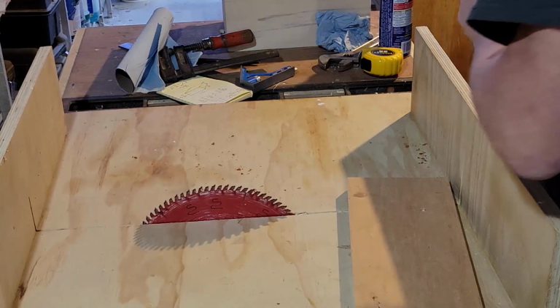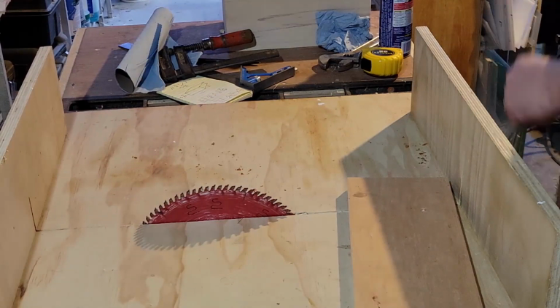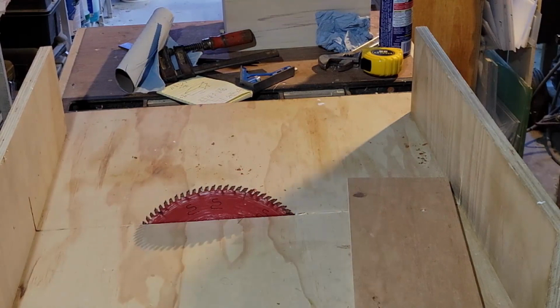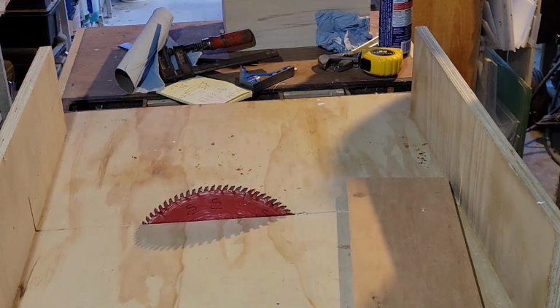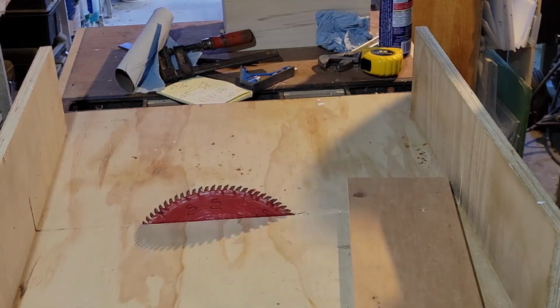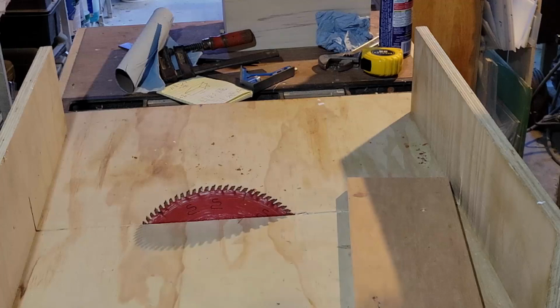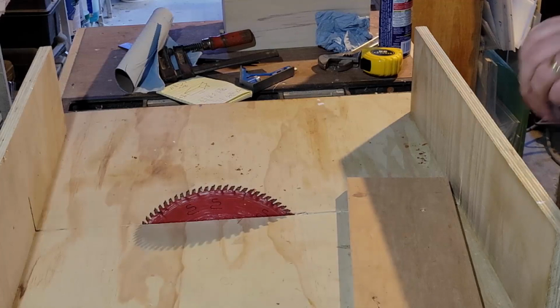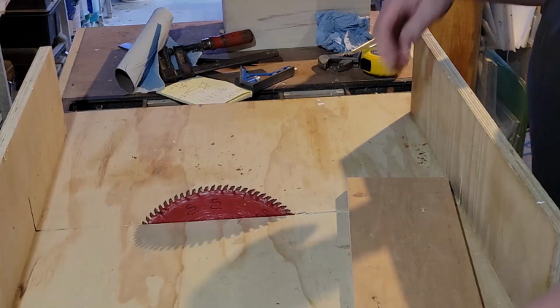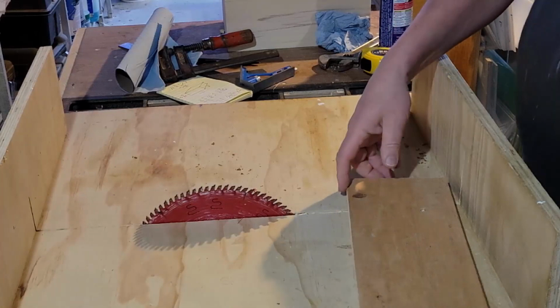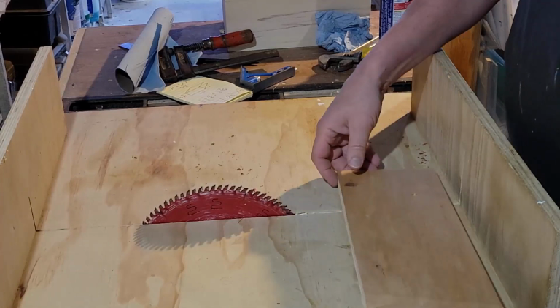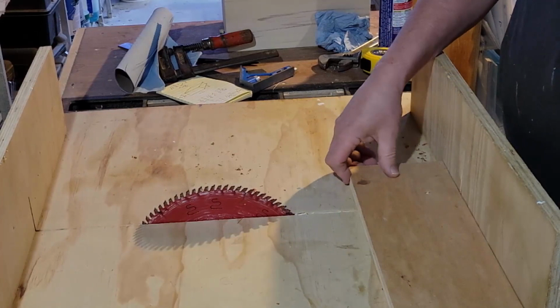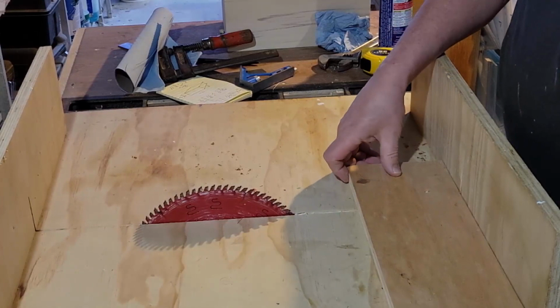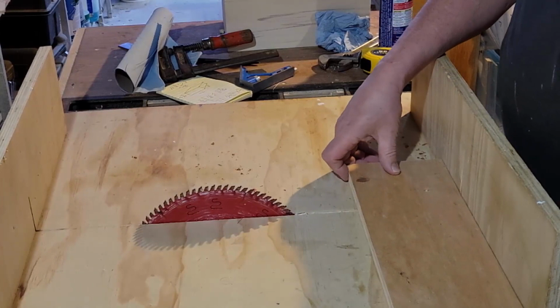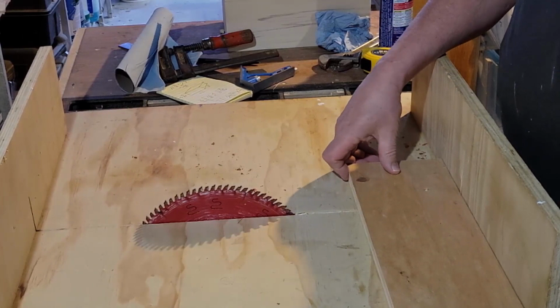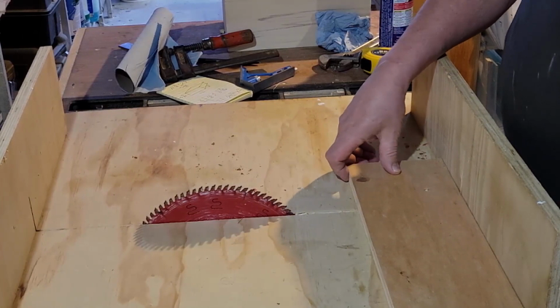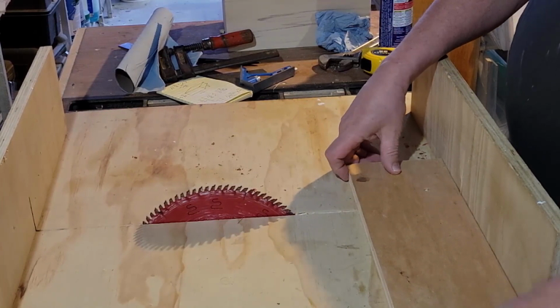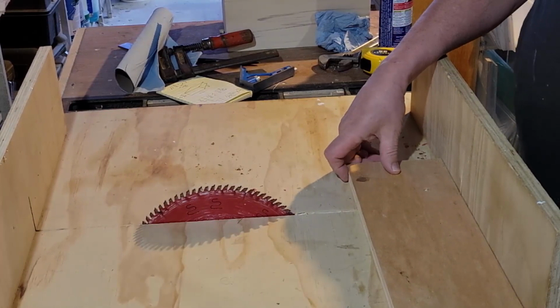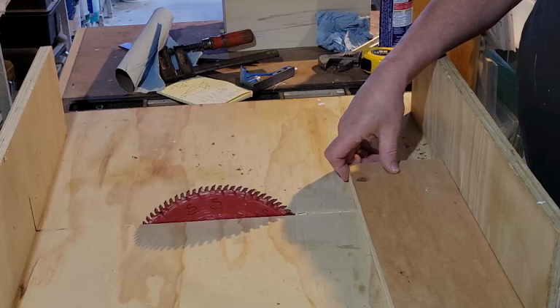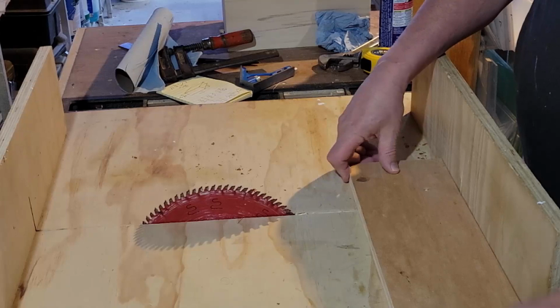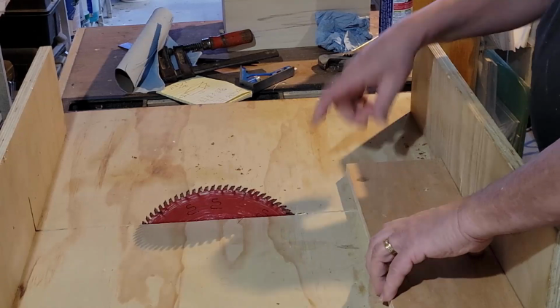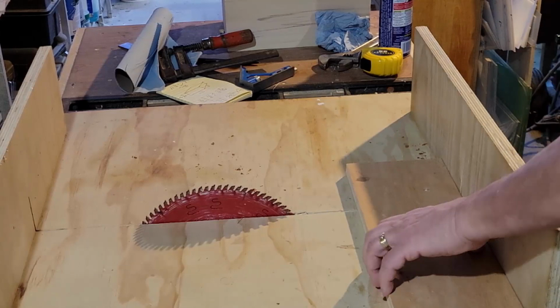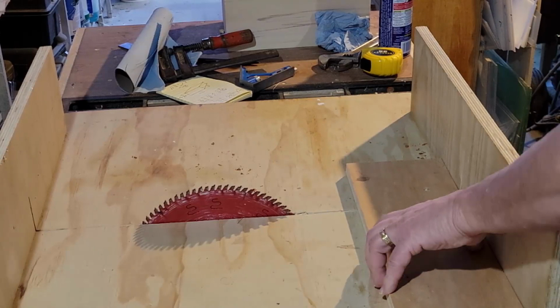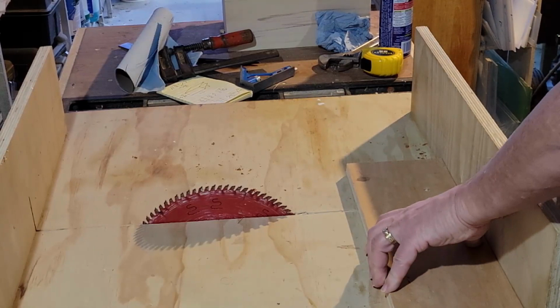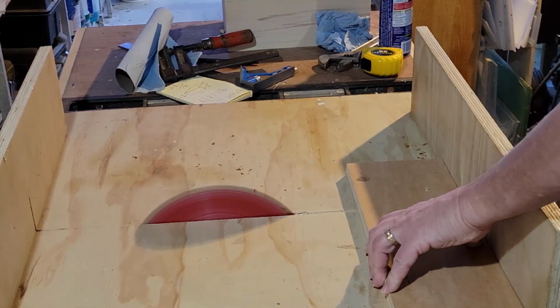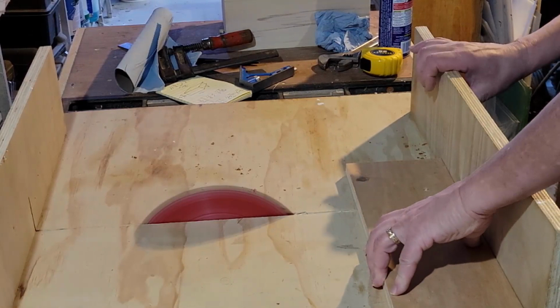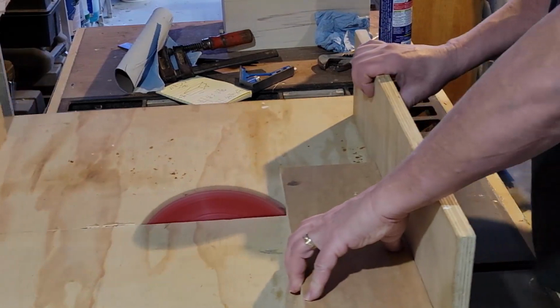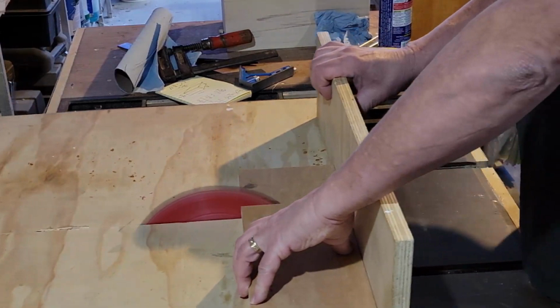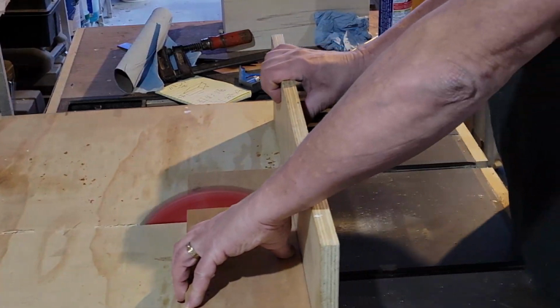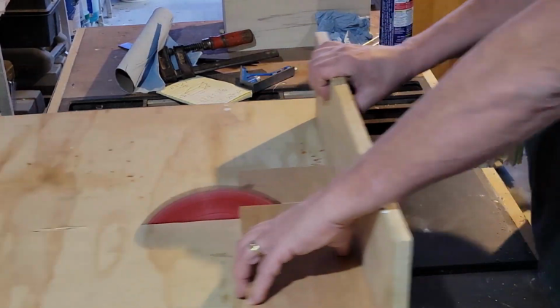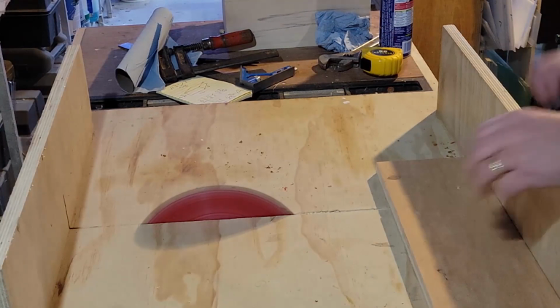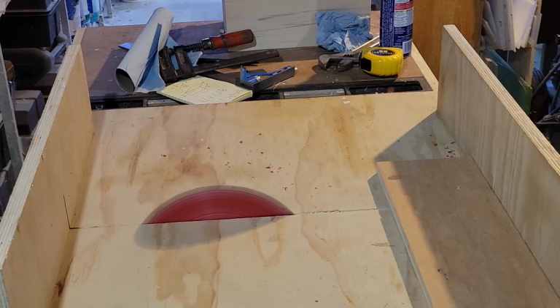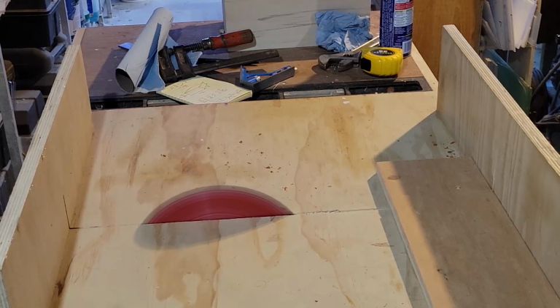First off, I wanted to see if I could make a mitered box with nice crisp corners and have it turn out at least reasonably nice, and I think it did that — it looks pretty good. The other reason for making it was I wanted to test out splines.